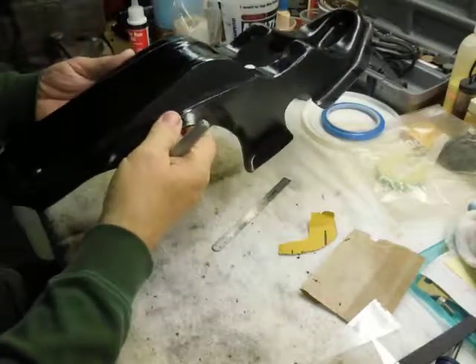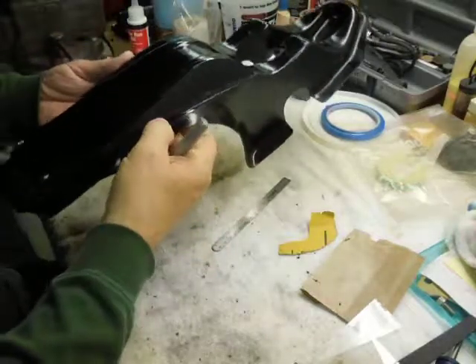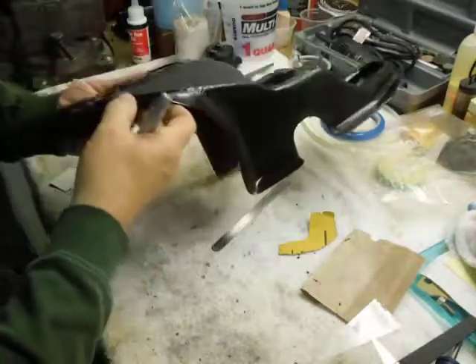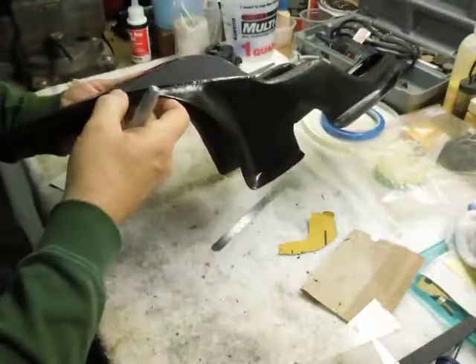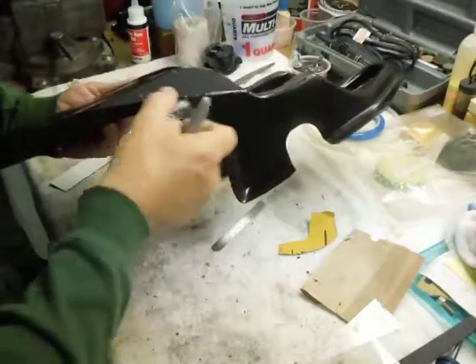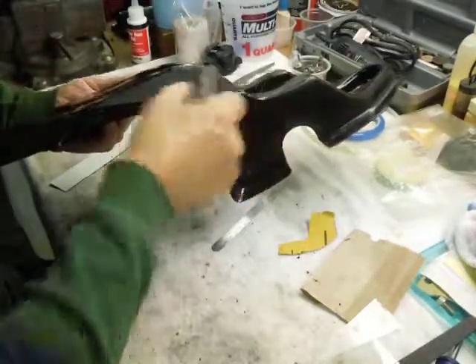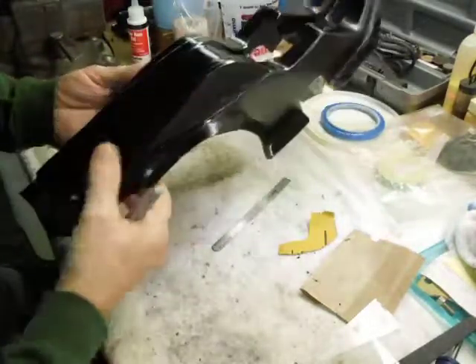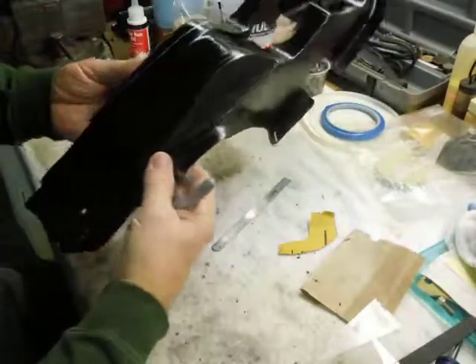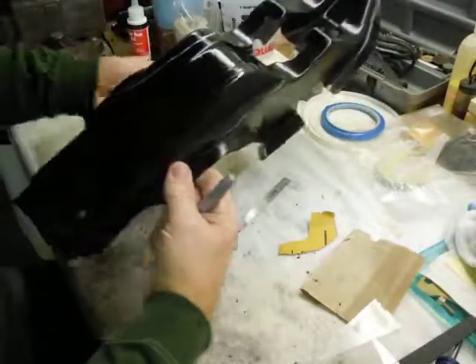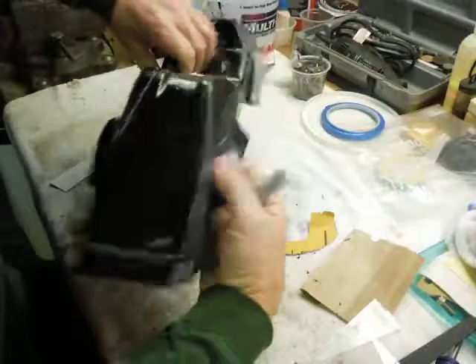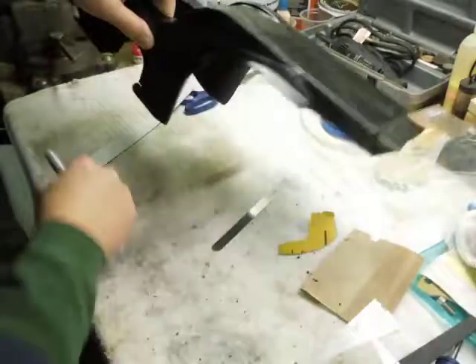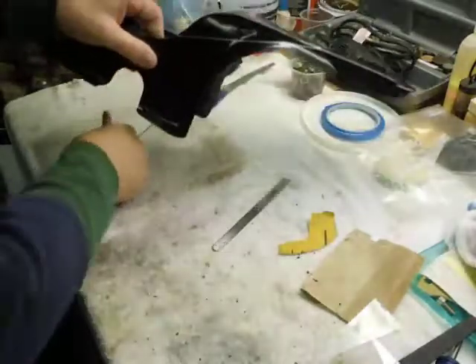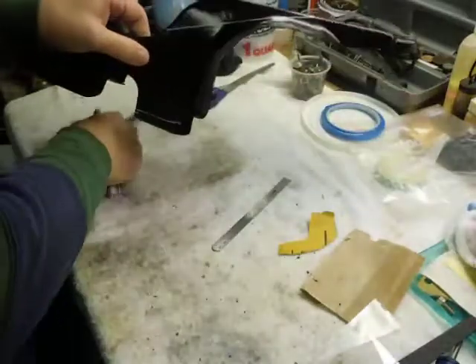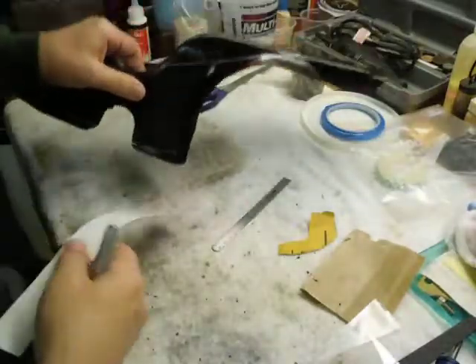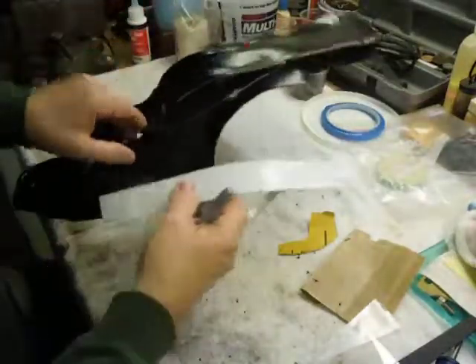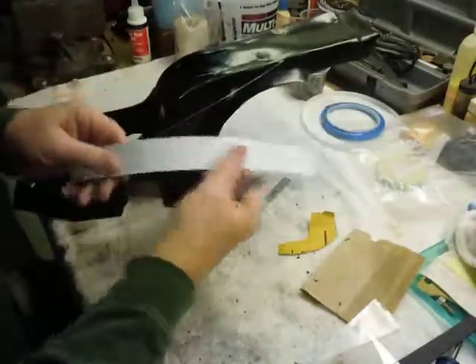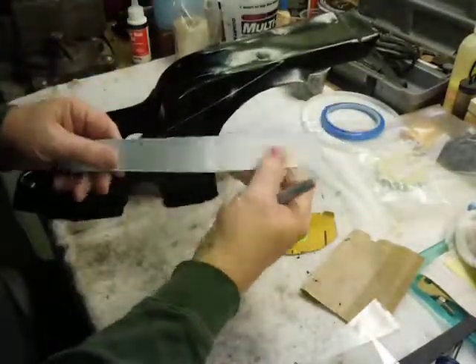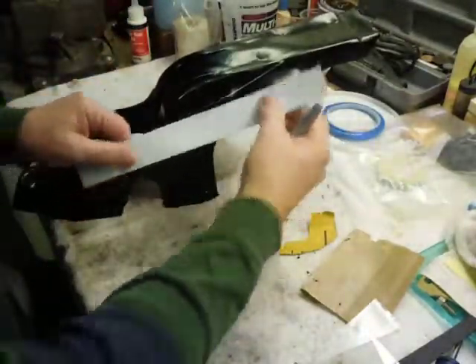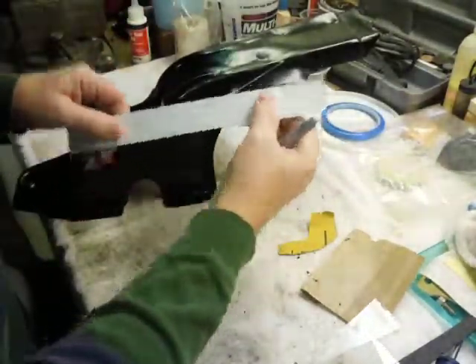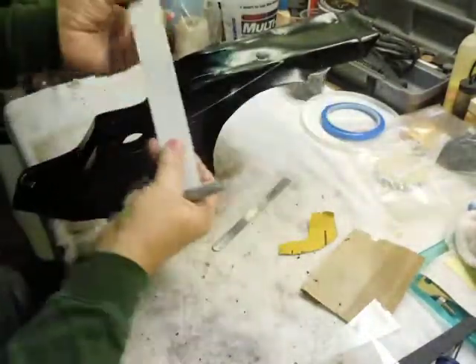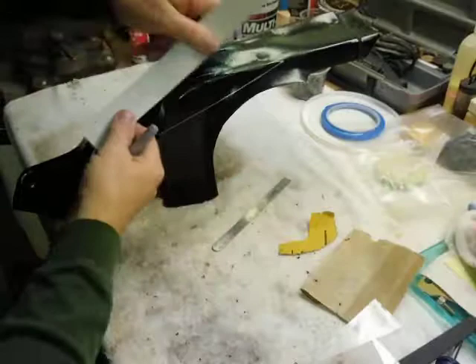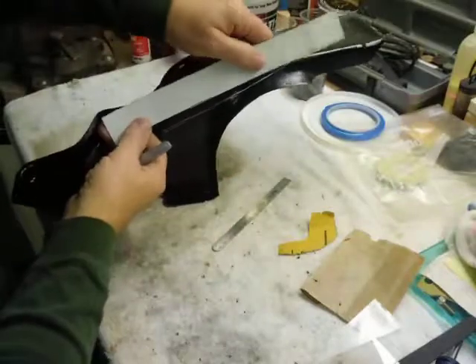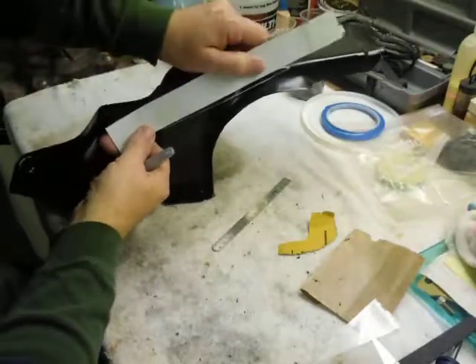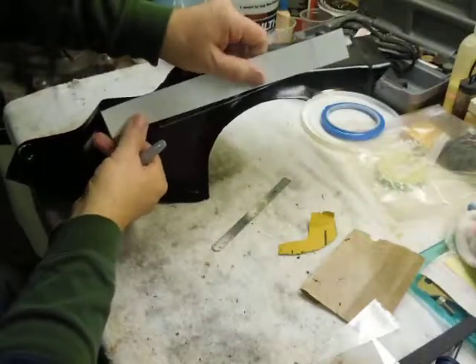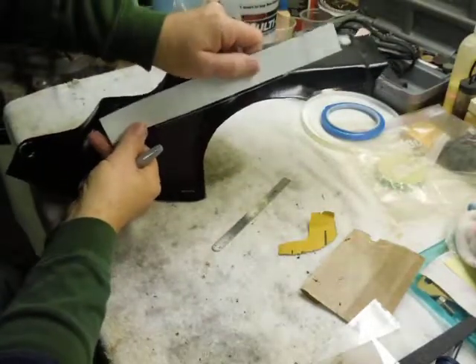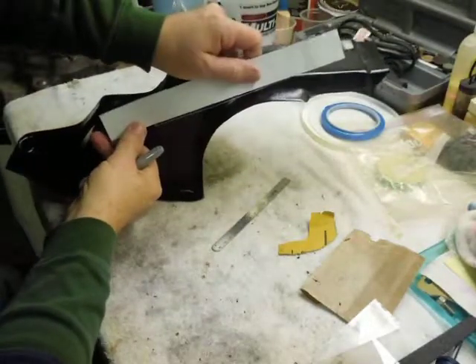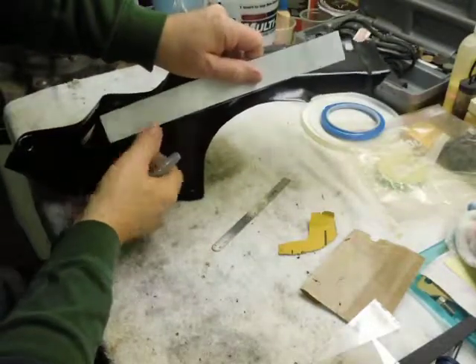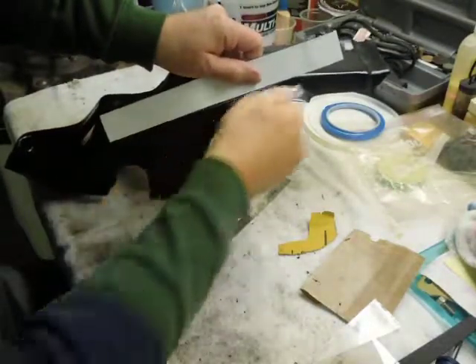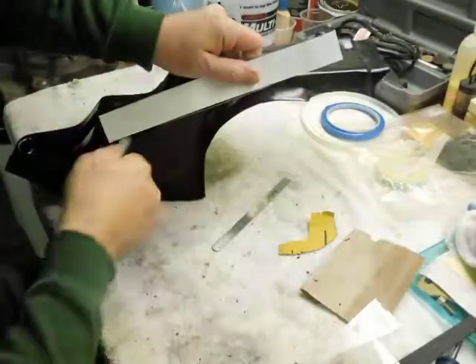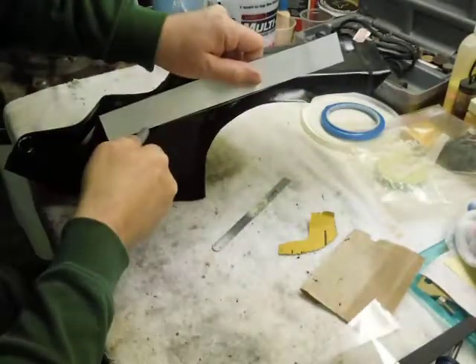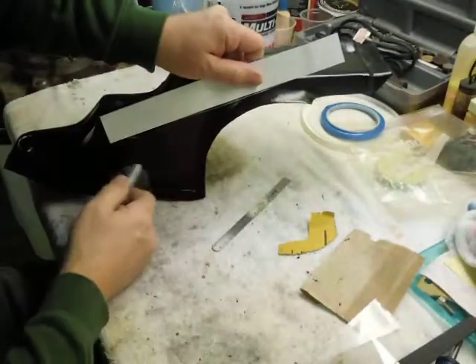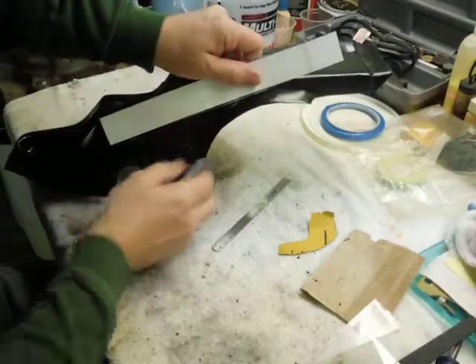Anyway, compound curves. So how do you get that straight? There's a couple of different ways. The first way is if you've got kind of a flexible ruler, something that will hold a good straight edge. You can put it up there, let it follow the curves, and then transfer it.